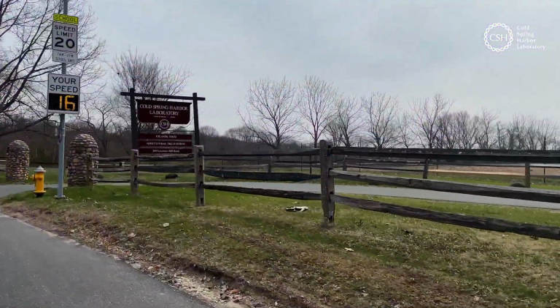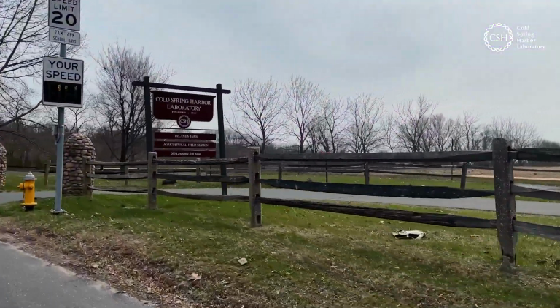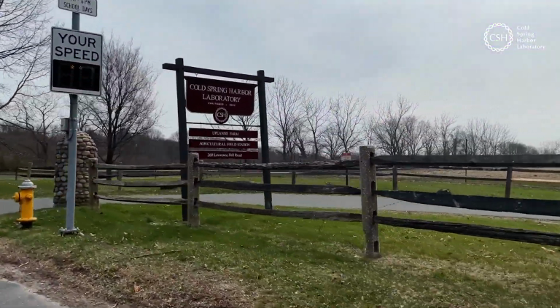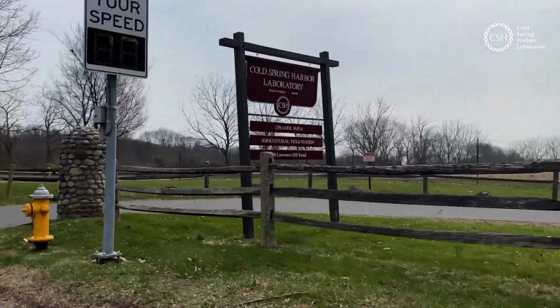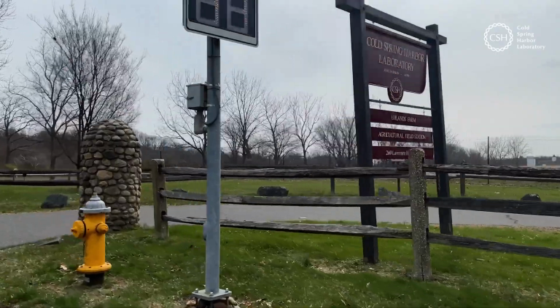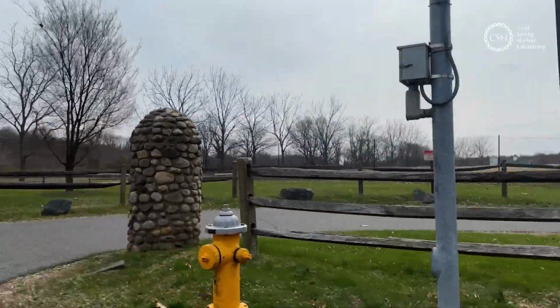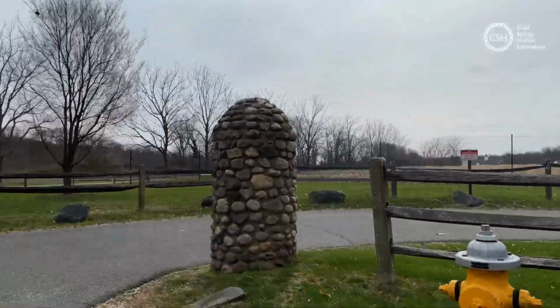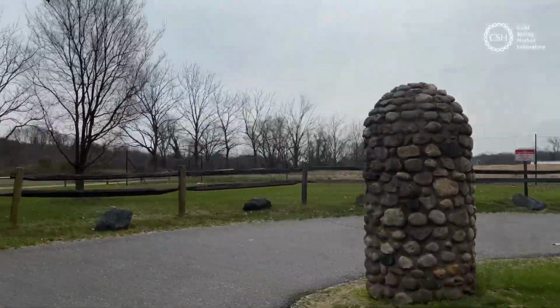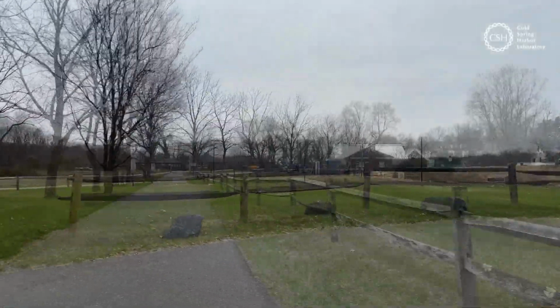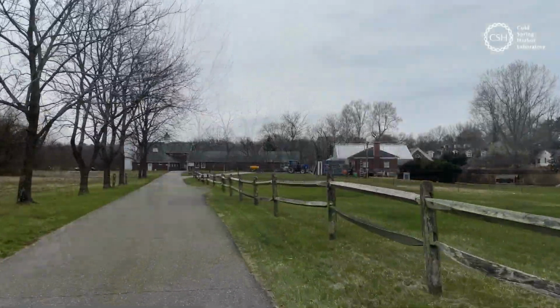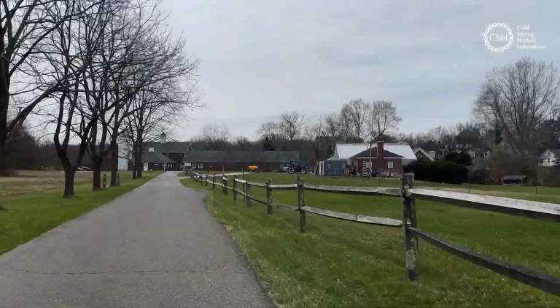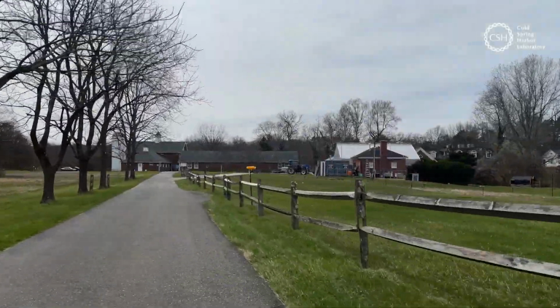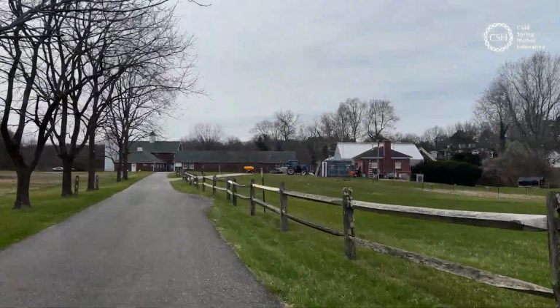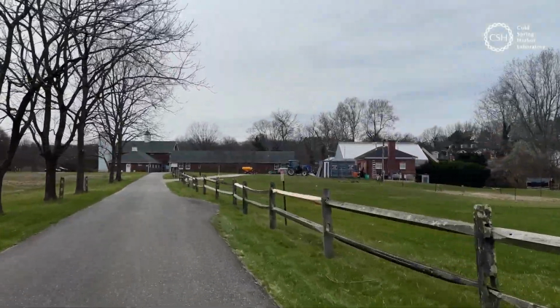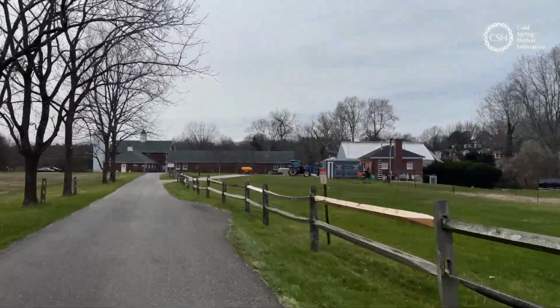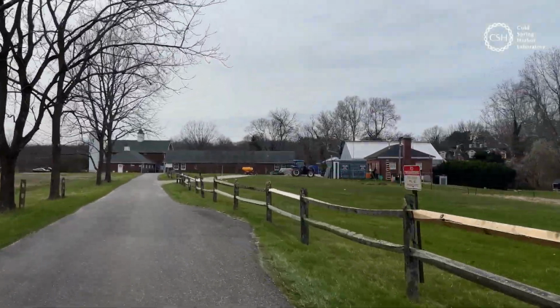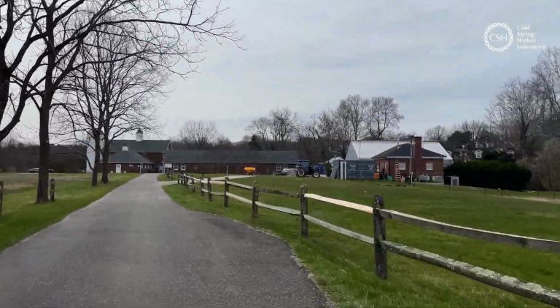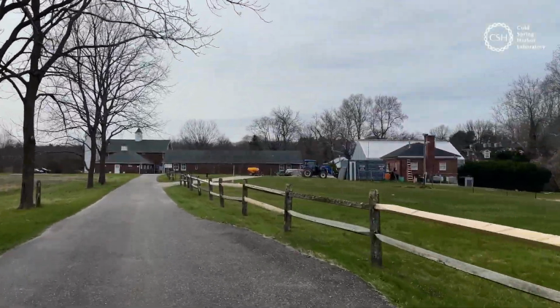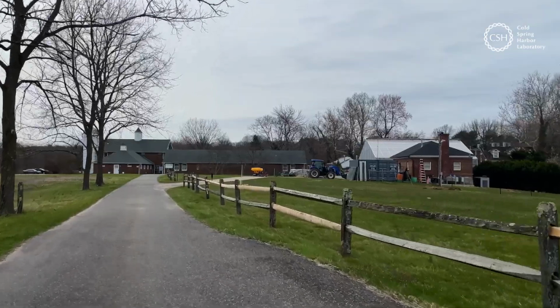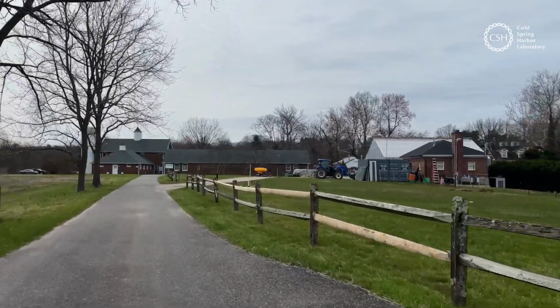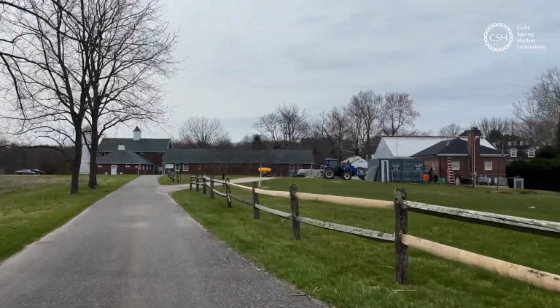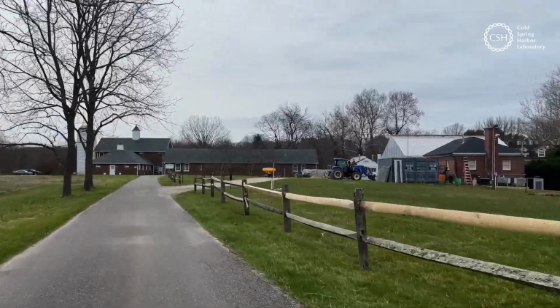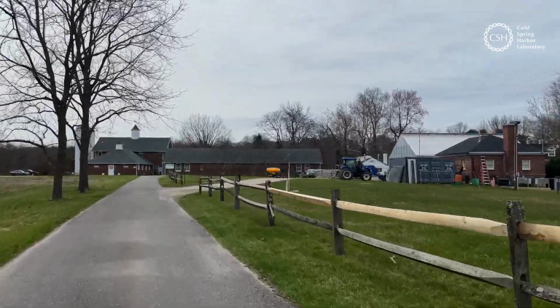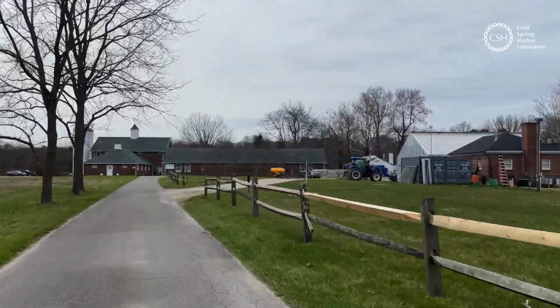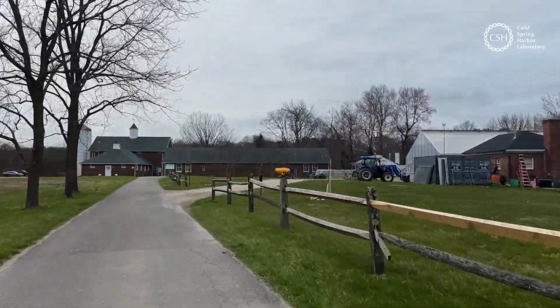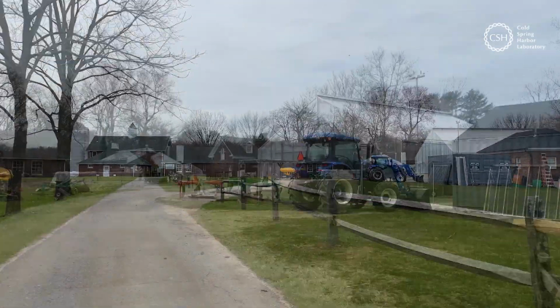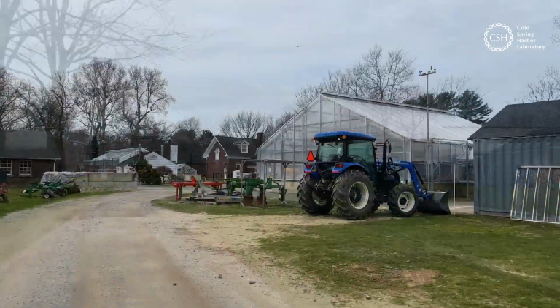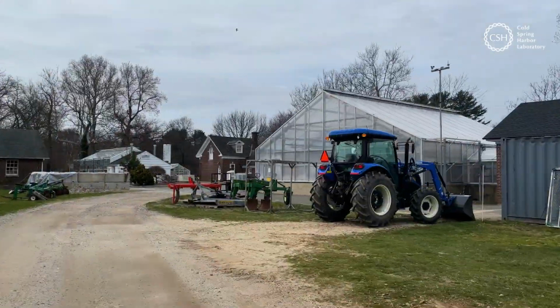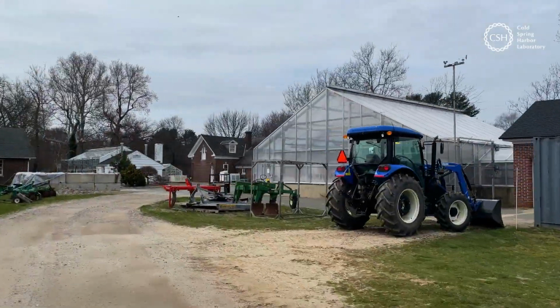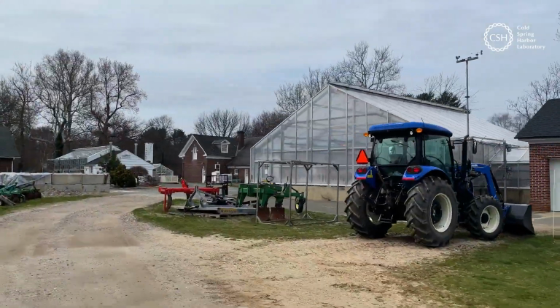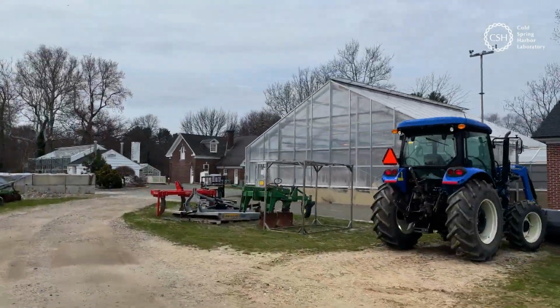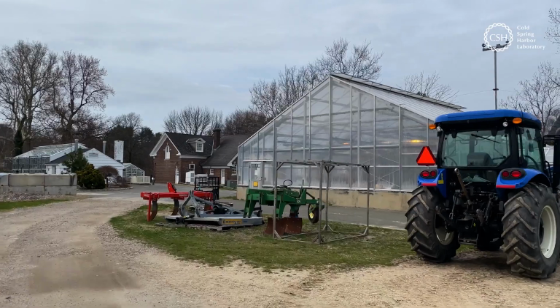Upland's farm rests on 97 acres of rustic land in Cold Spring Harbor, New York. The farm is home to a 12-acre research station operated by nearby Cold Spring Harbor Laboratory, as well as a large nature preserve.